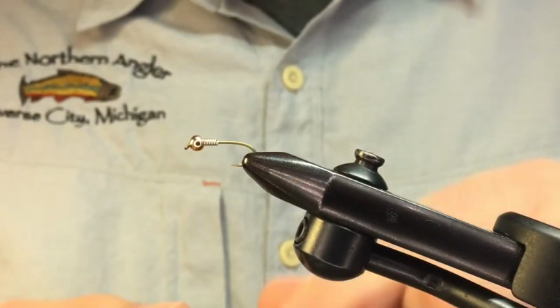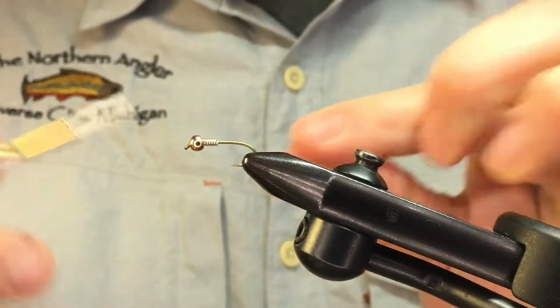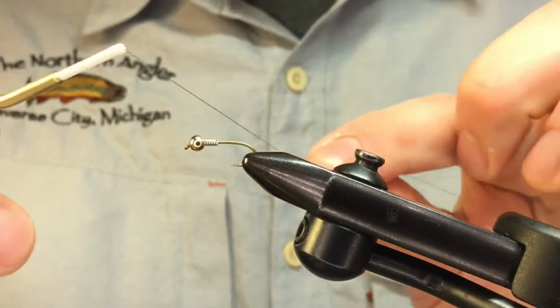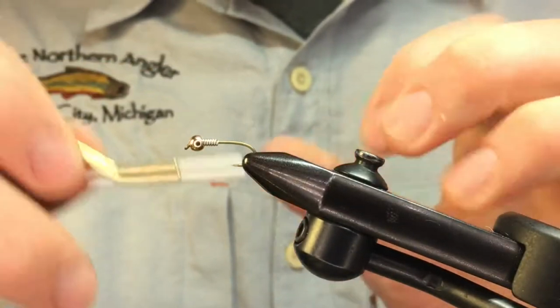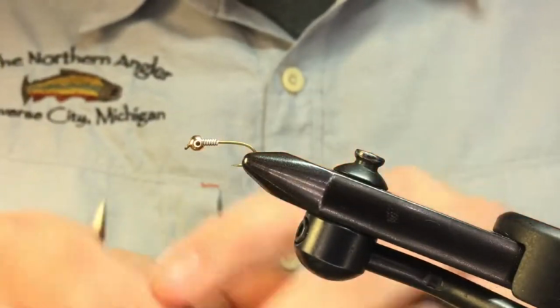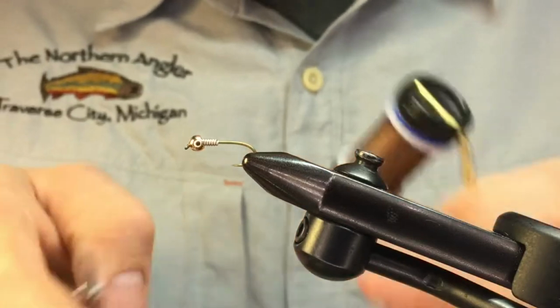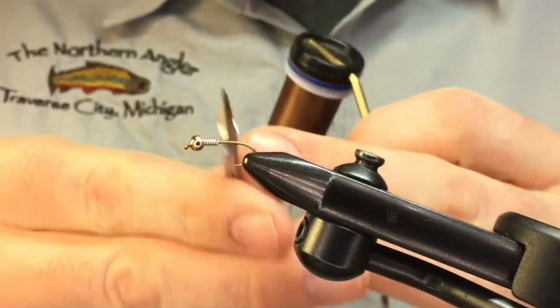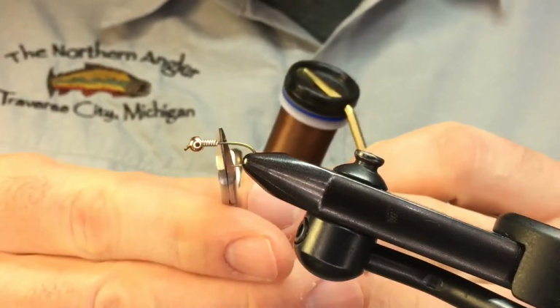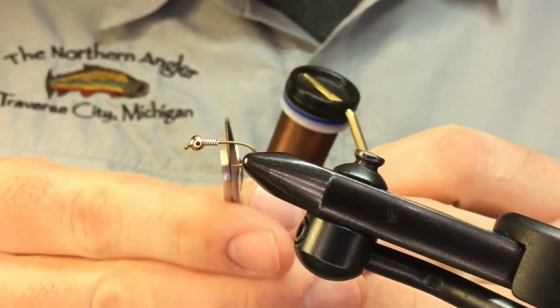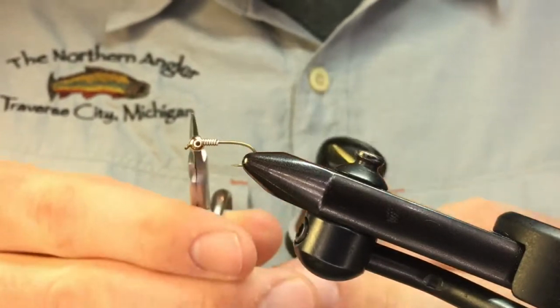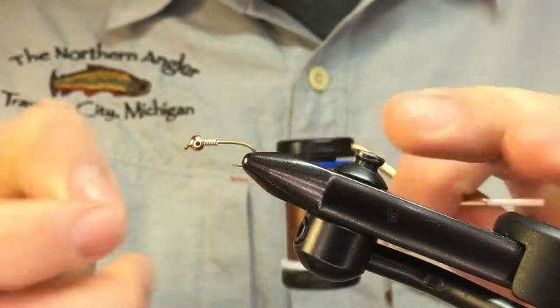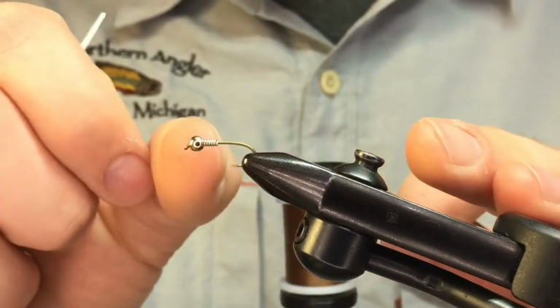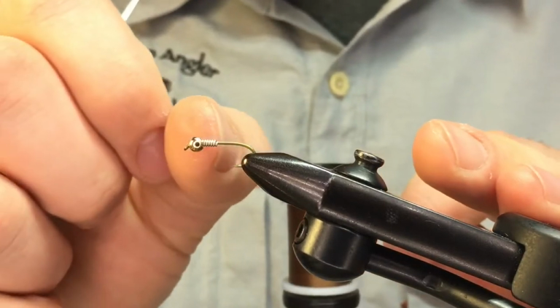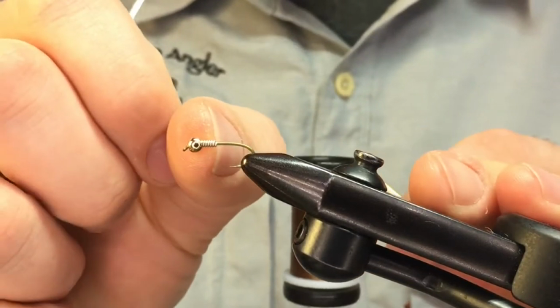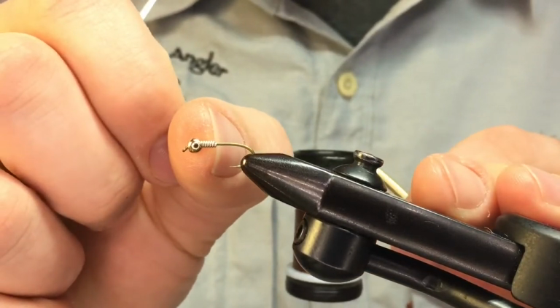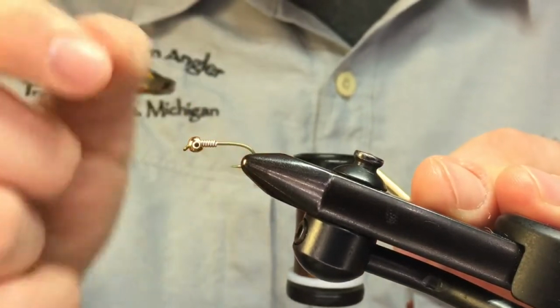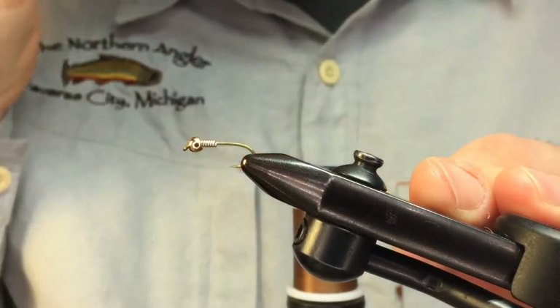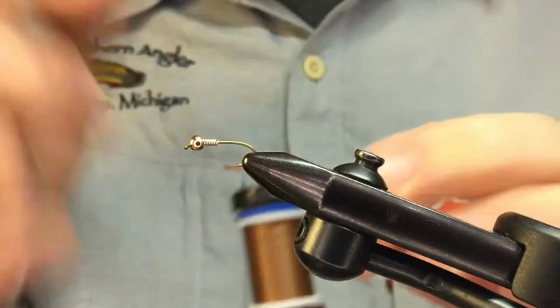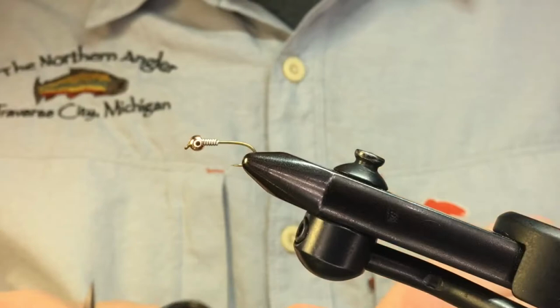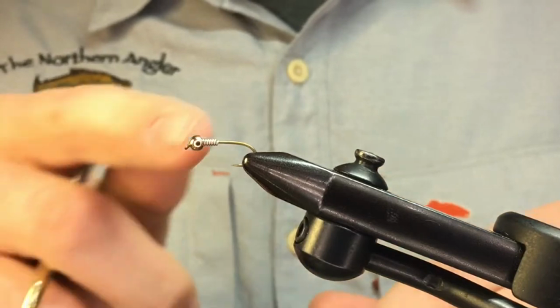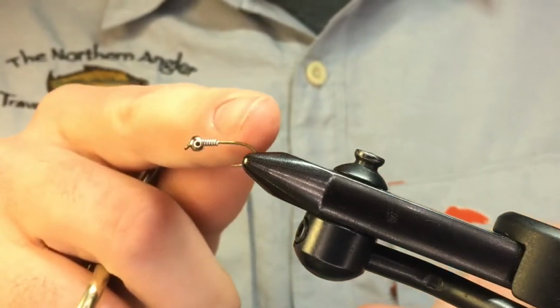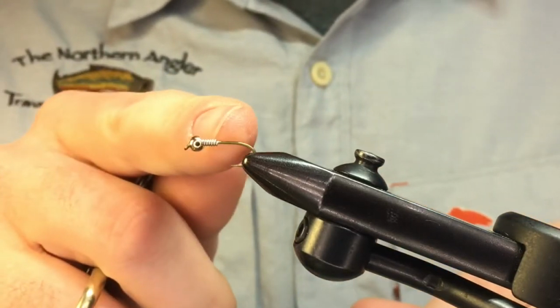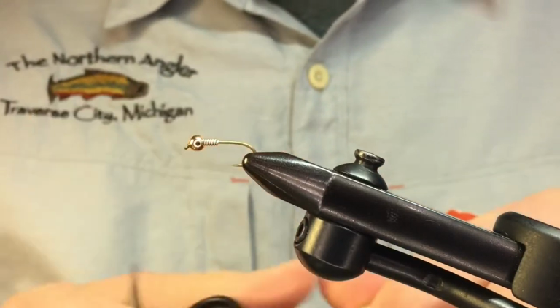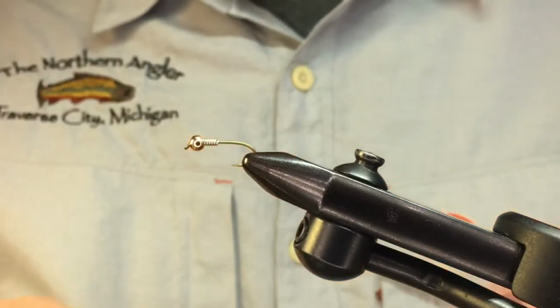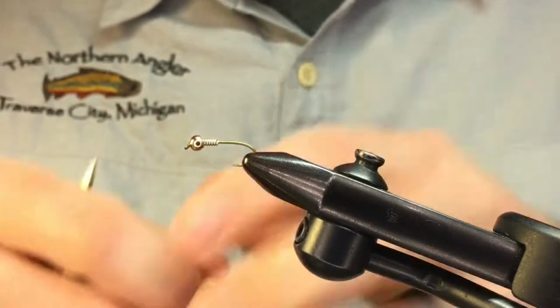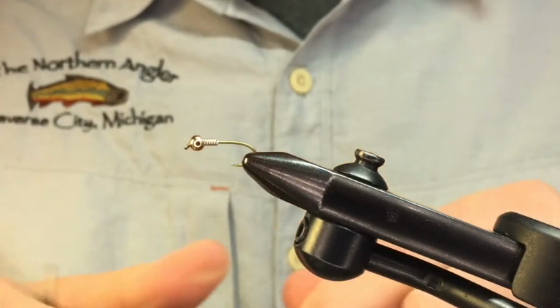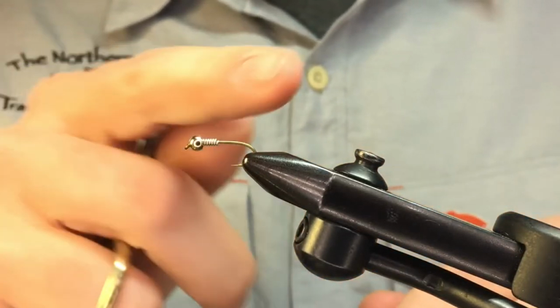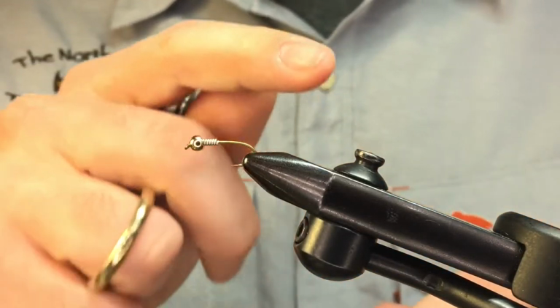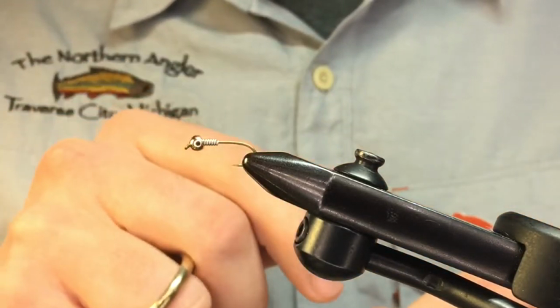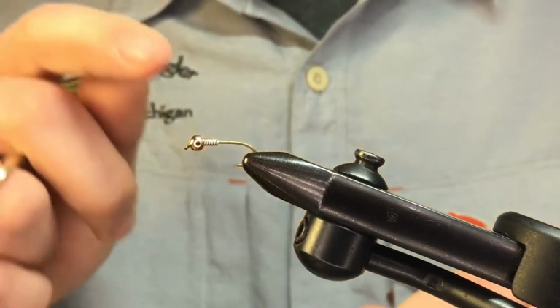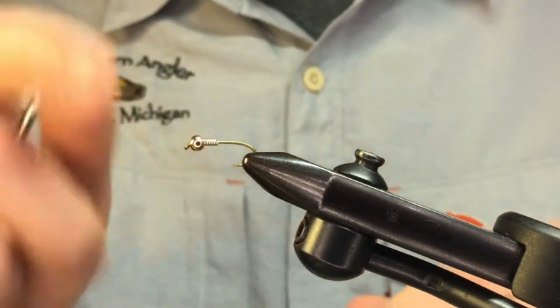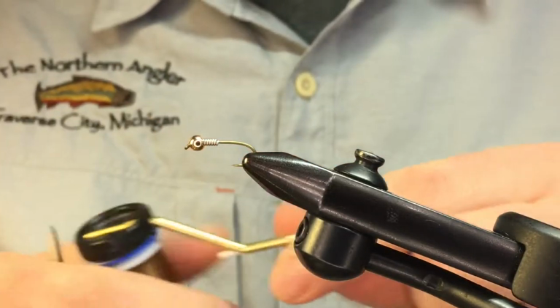Now we can start our thread right at the lead wire — this is also going to serve as a placeholder for us. Keep in mind exactly where that transition is, because that's going to separate our thorax from our abdomen.